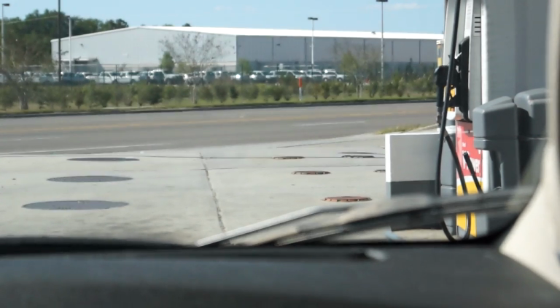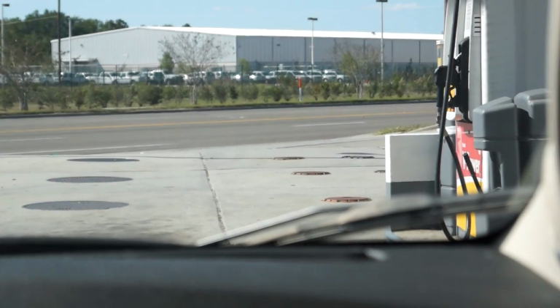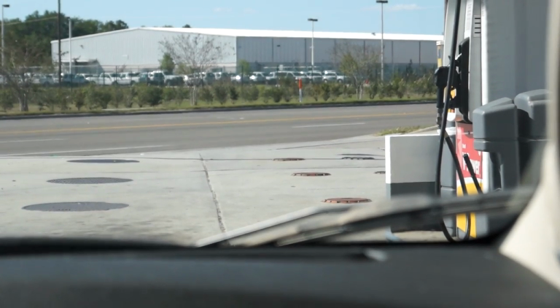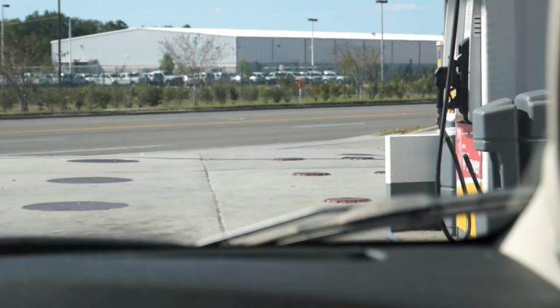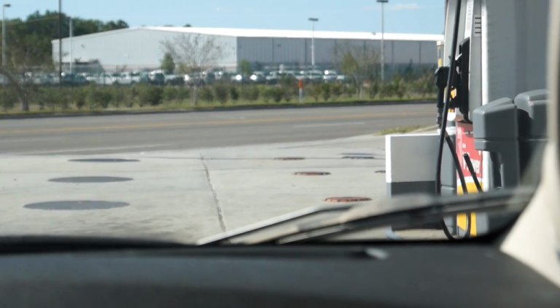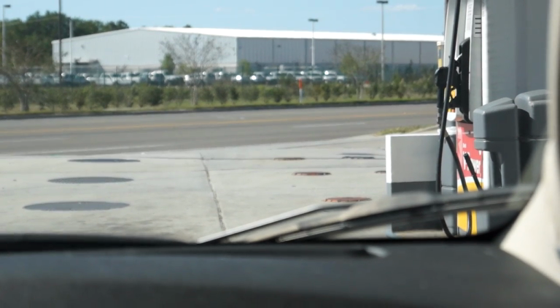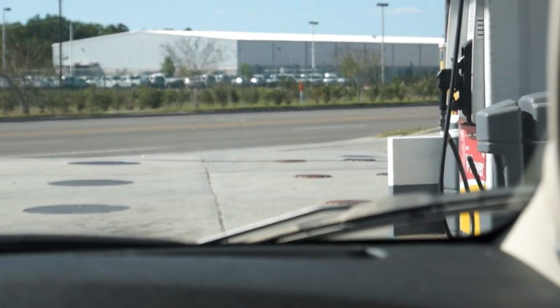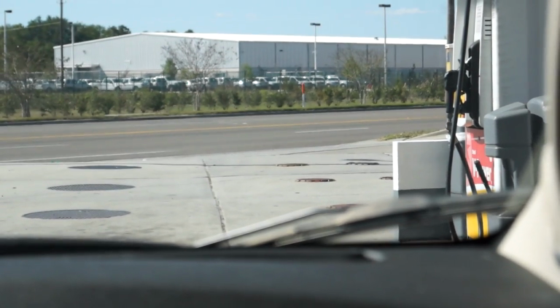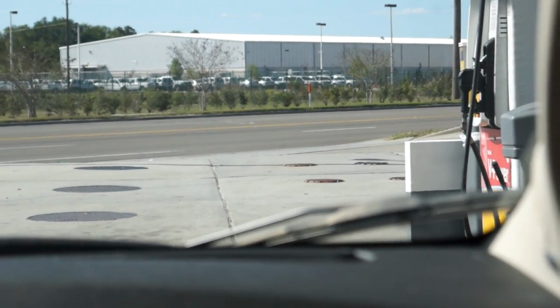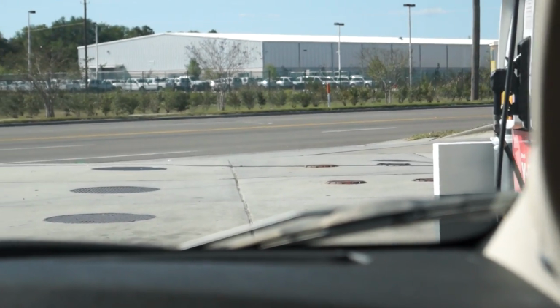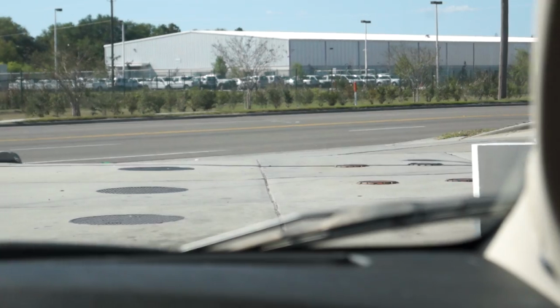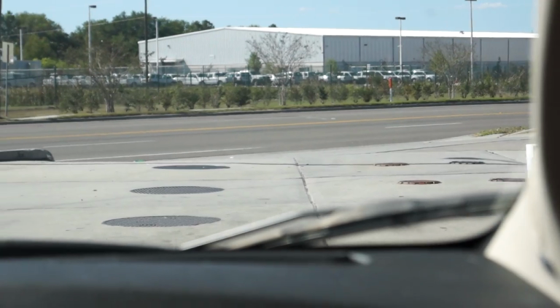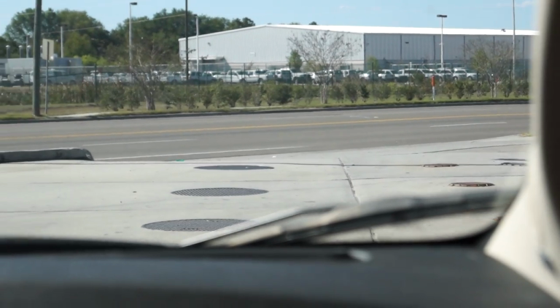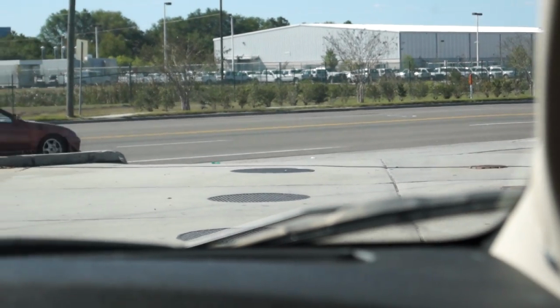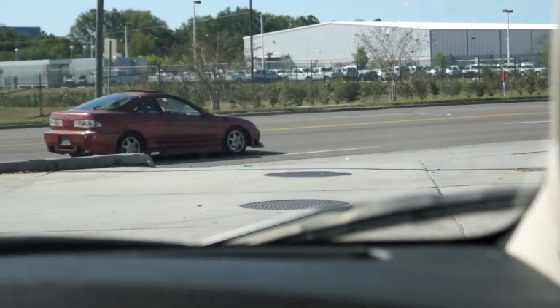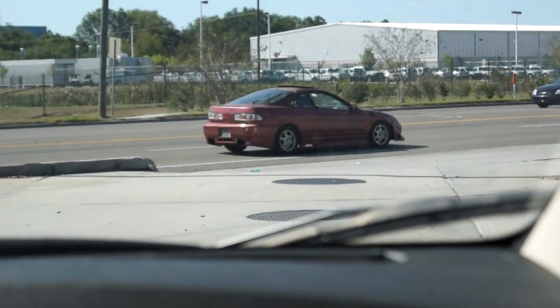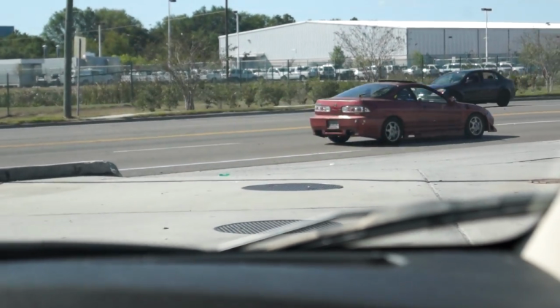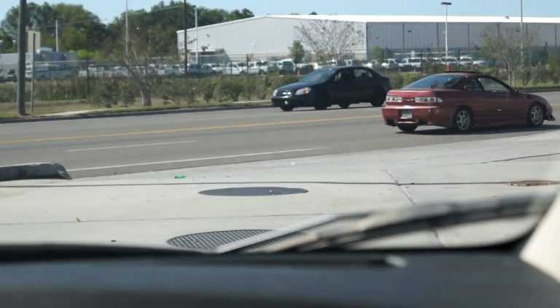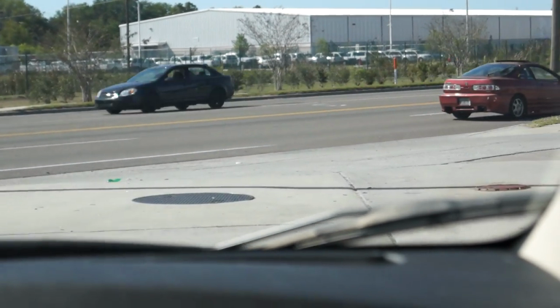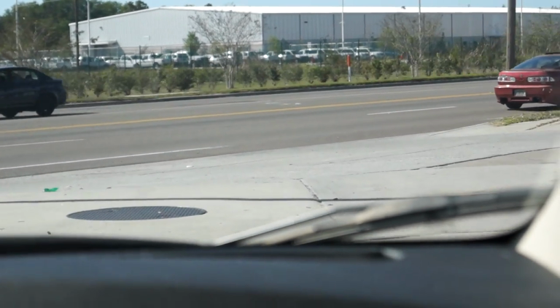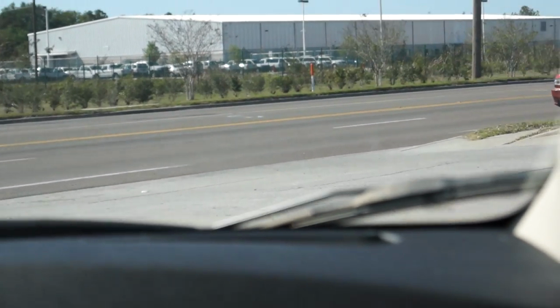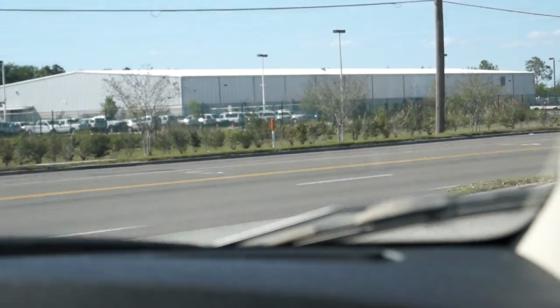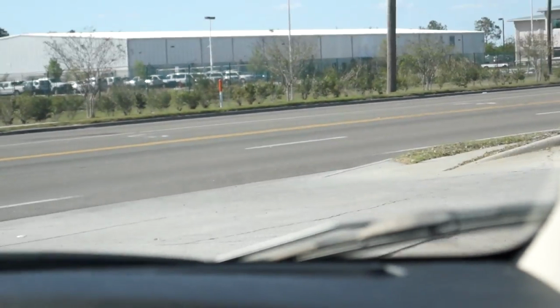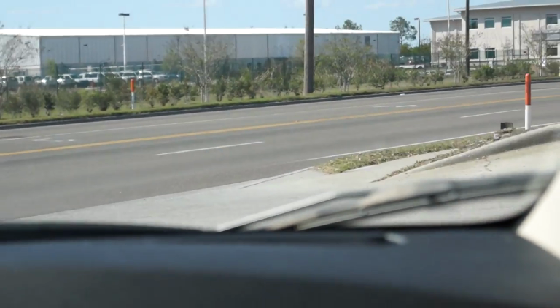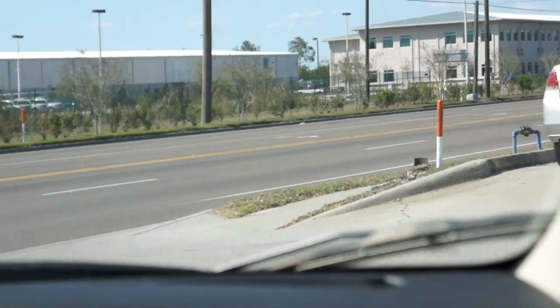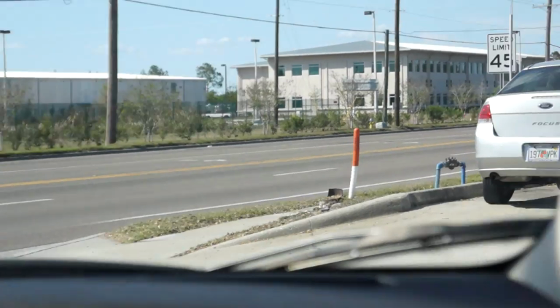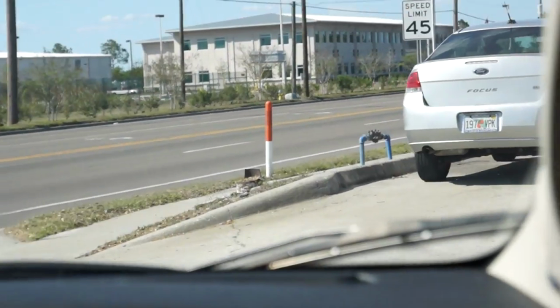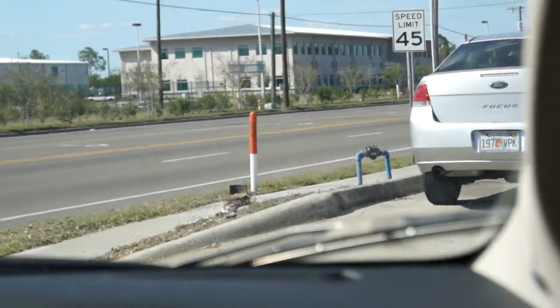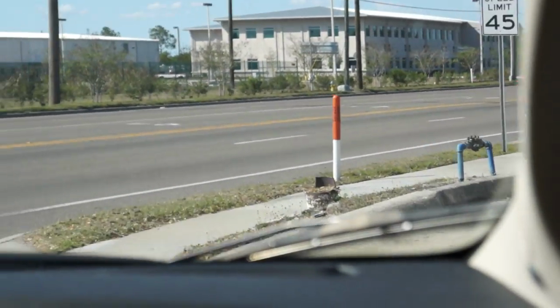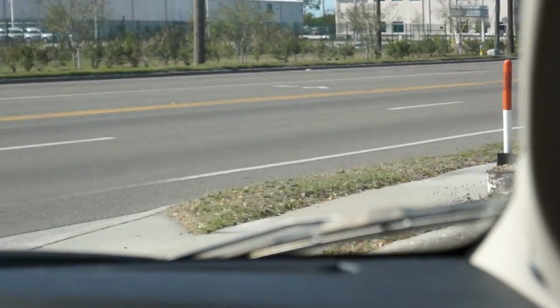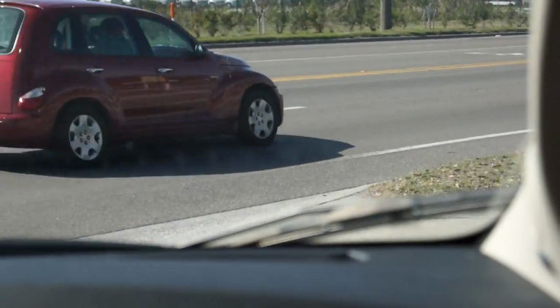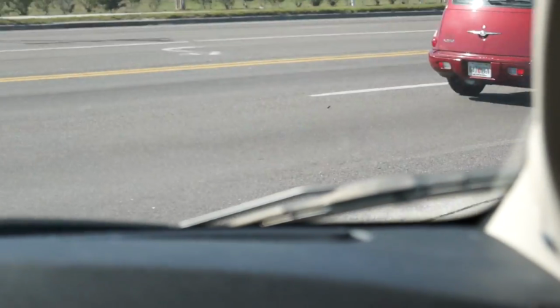All right, this is Mike James. Let's go for a little ride with the new custom intake. I also have a Magnaflow exhaust installed on this Fiat 500.